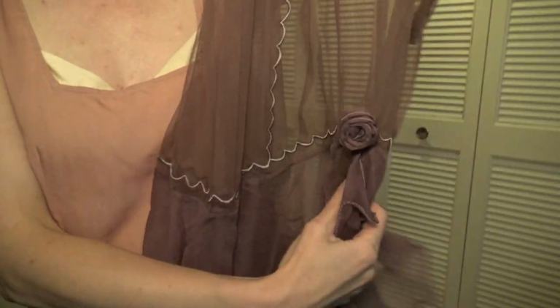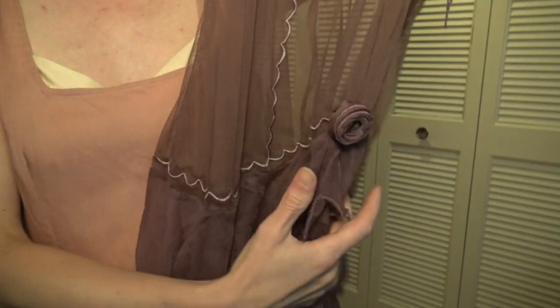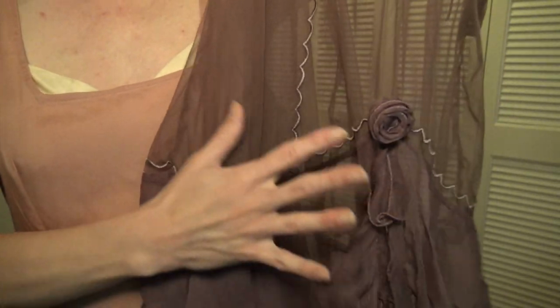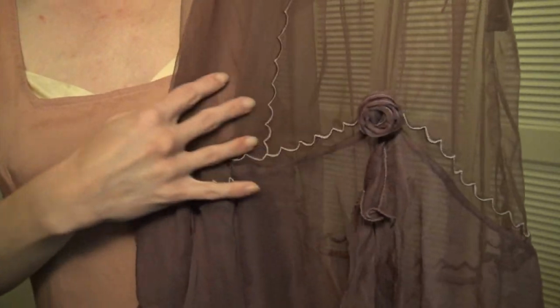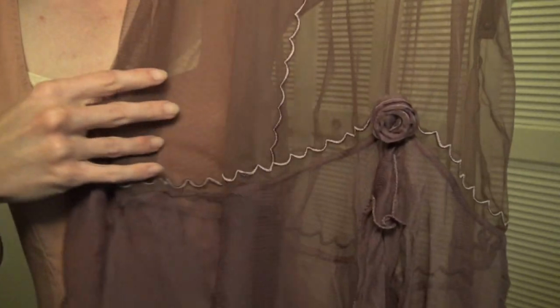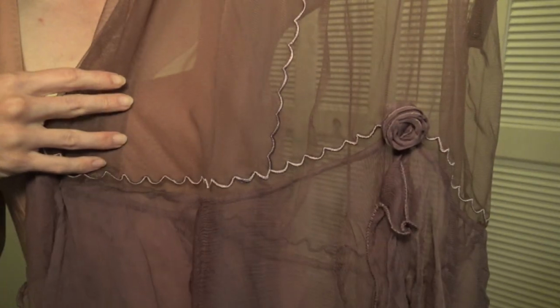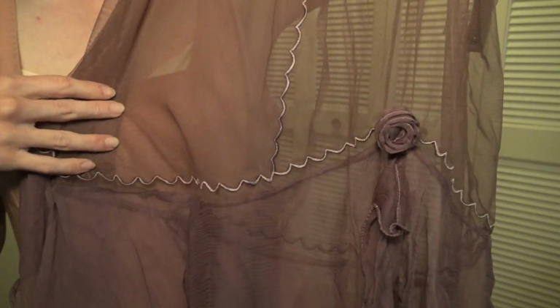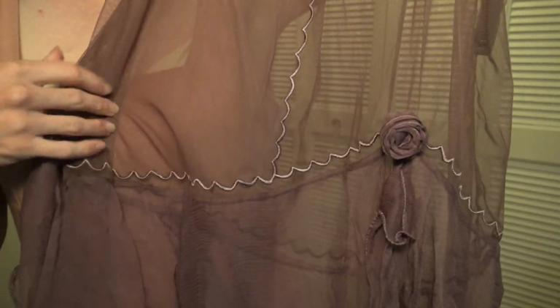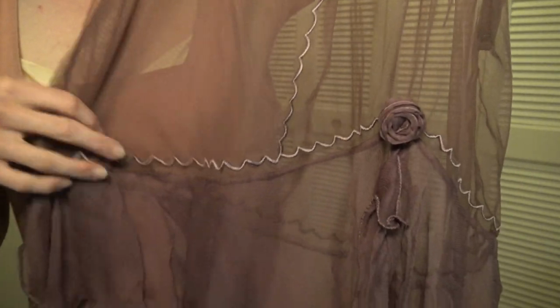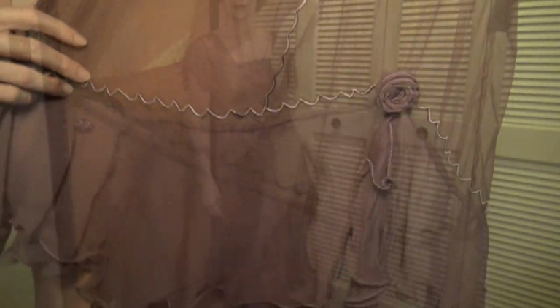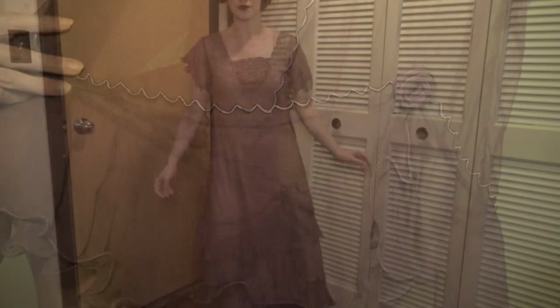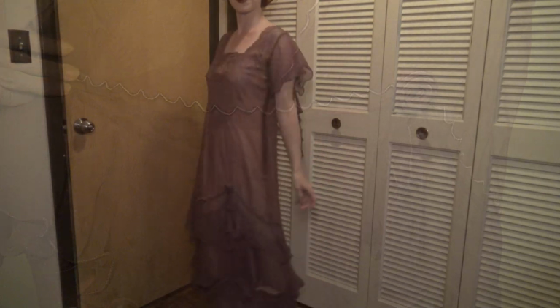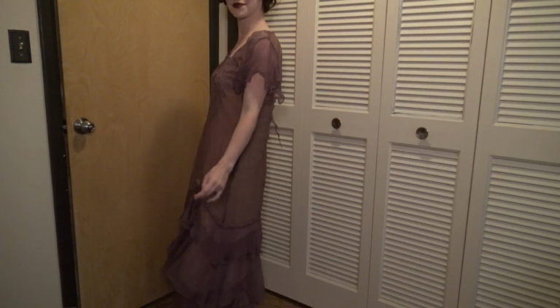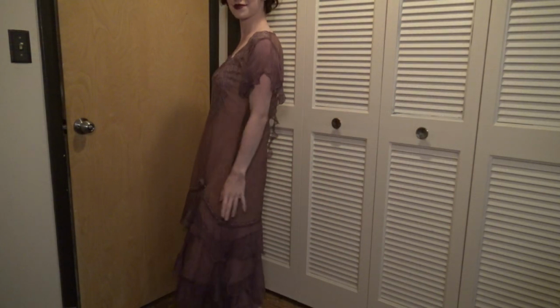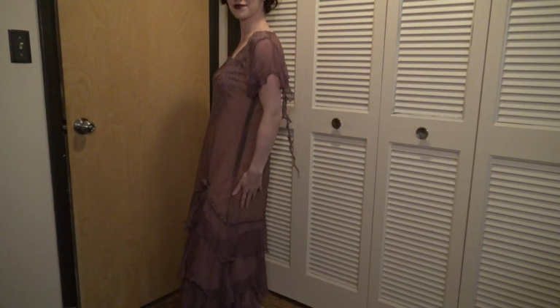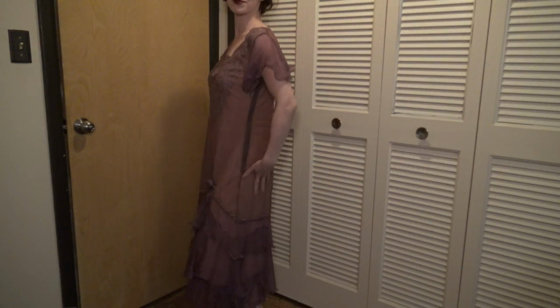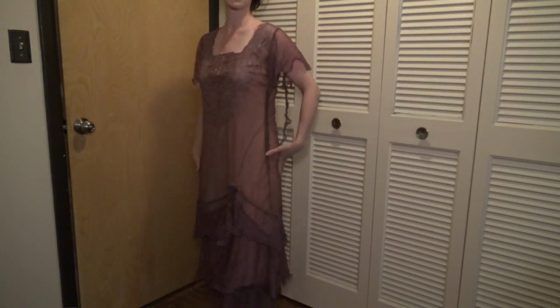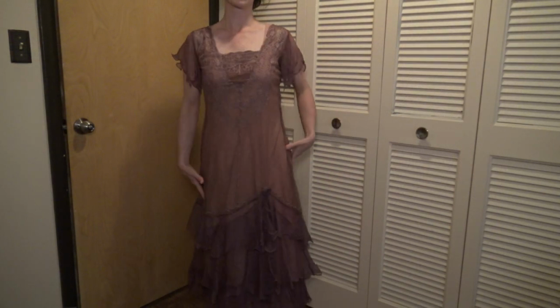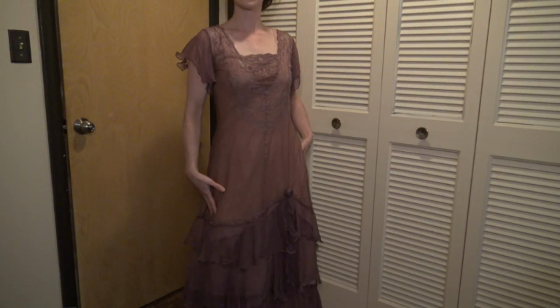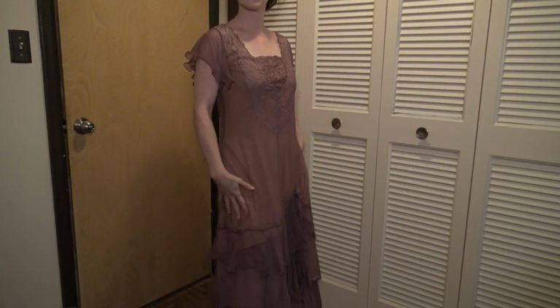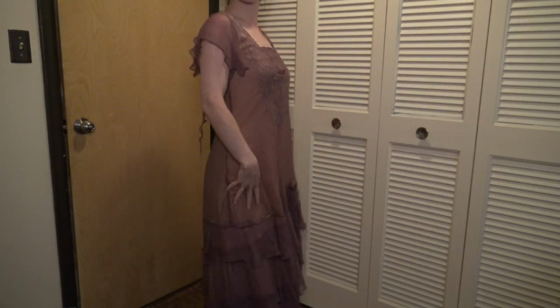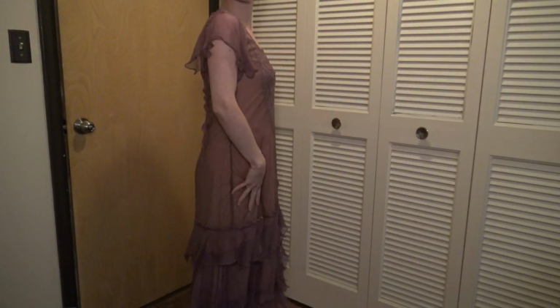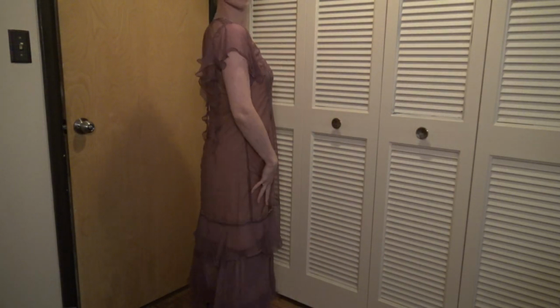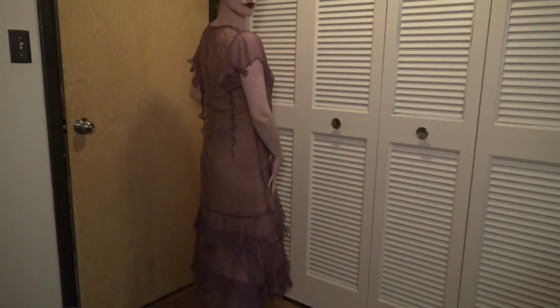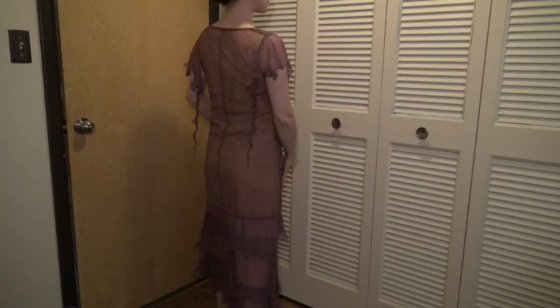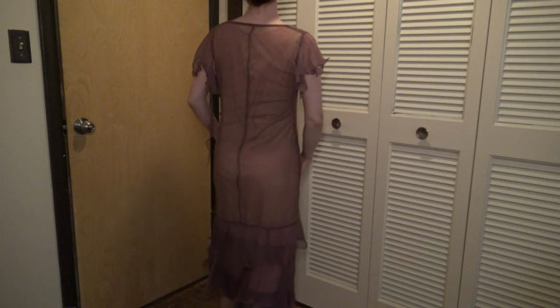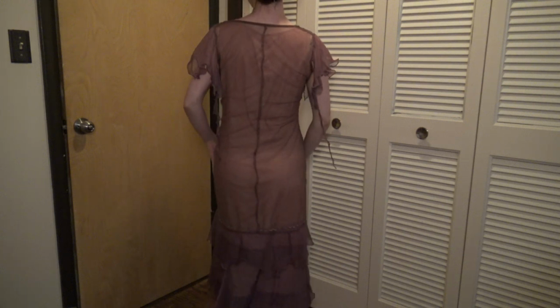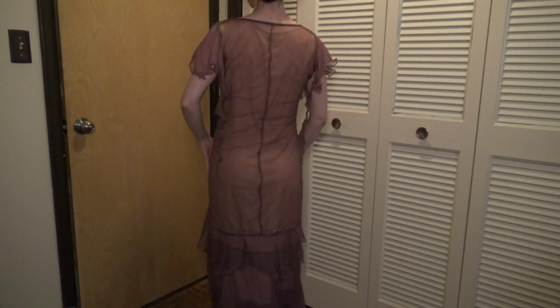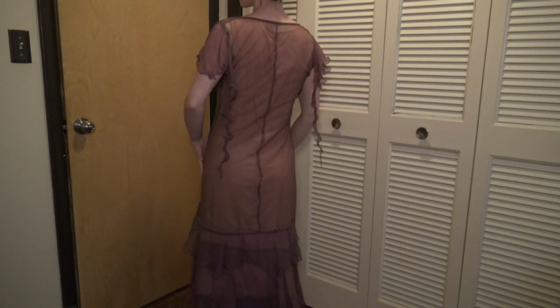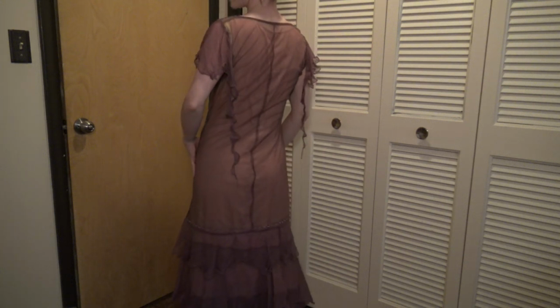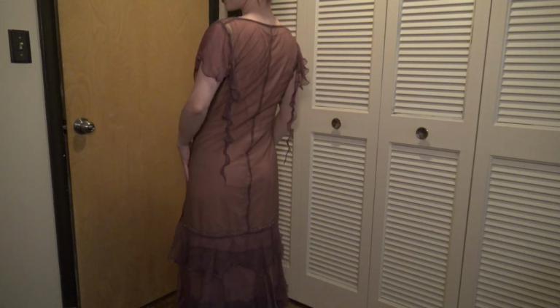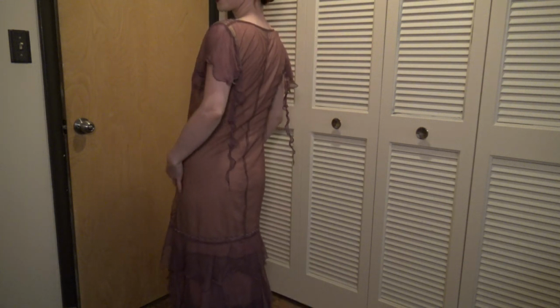While the outer layer is a bit darker than the slip layer, because it's sheer it allows that lighter pink beneath to come through, giving a sort of illuminated effect.